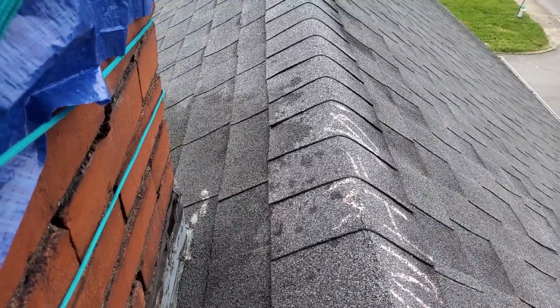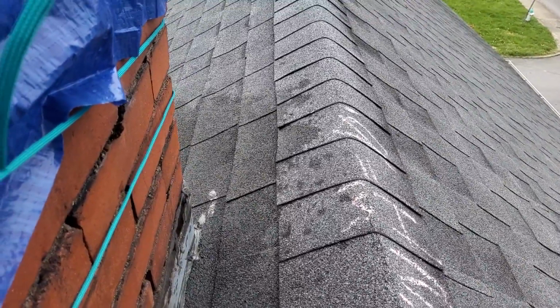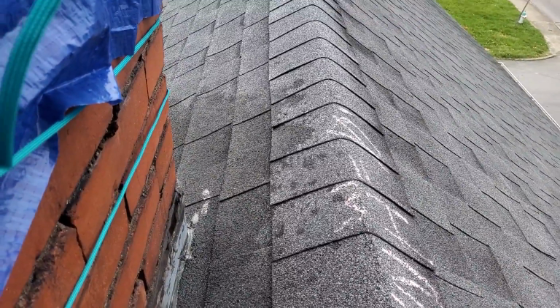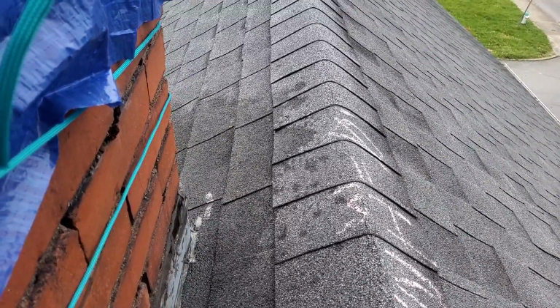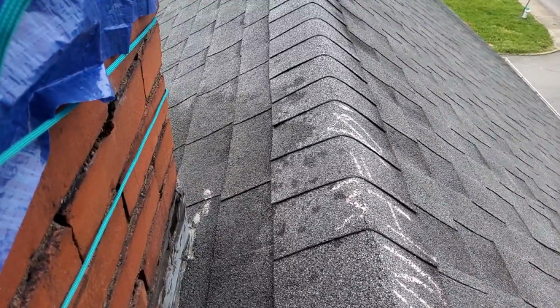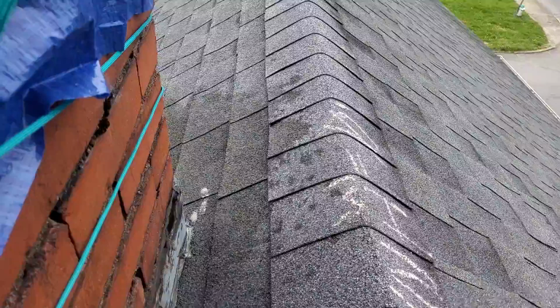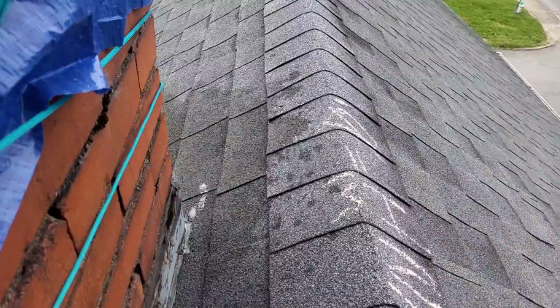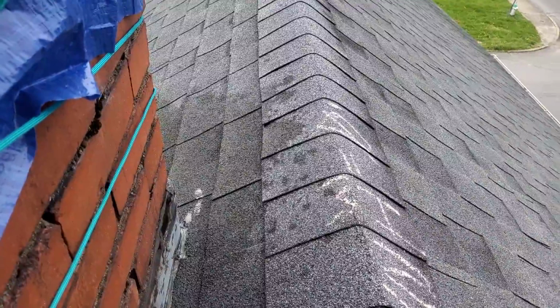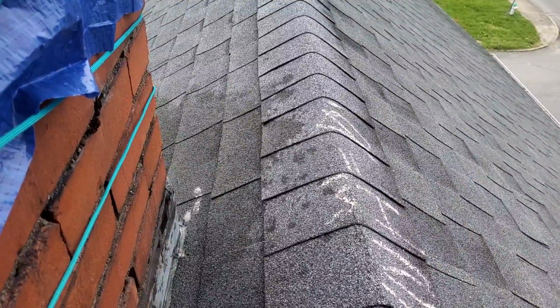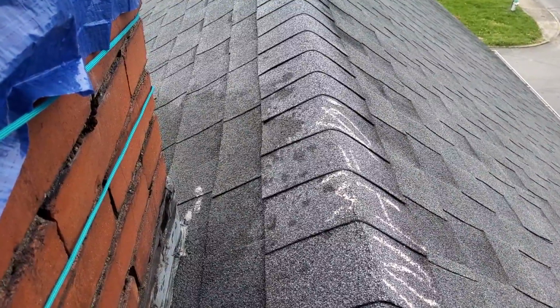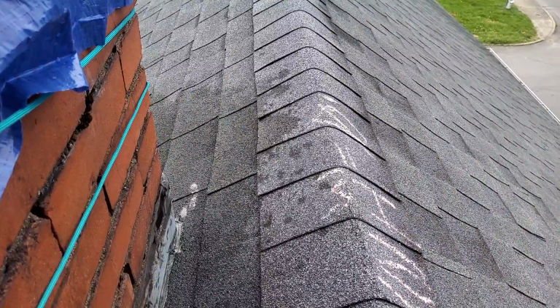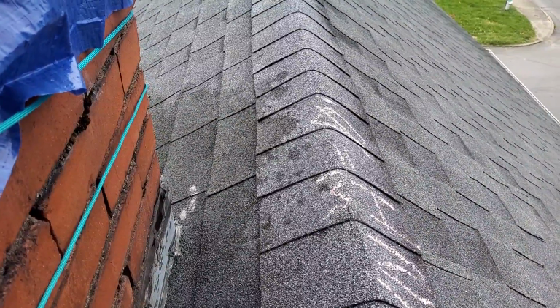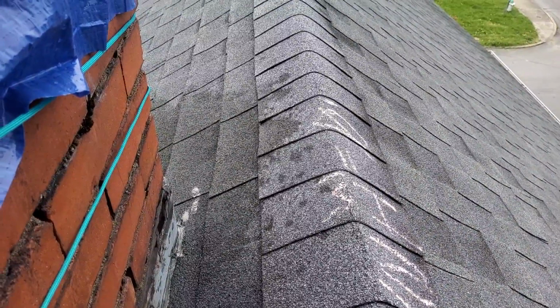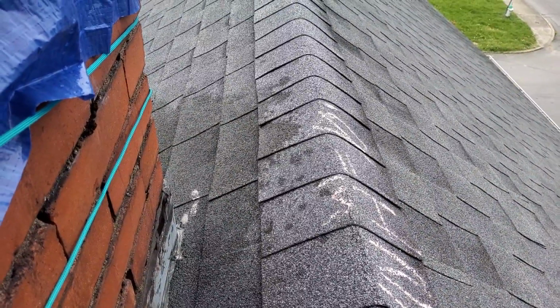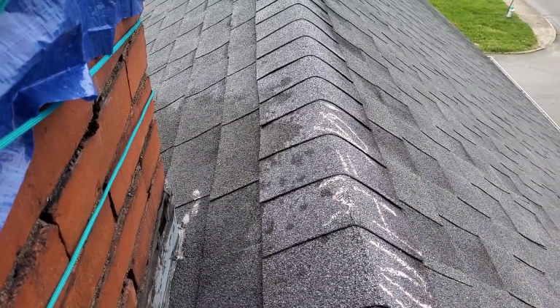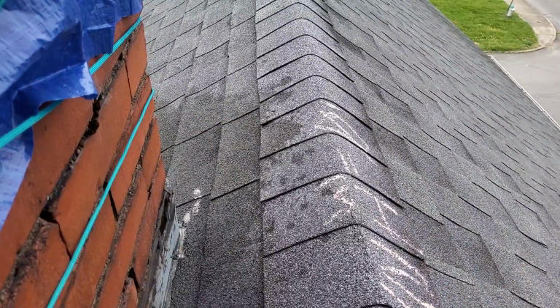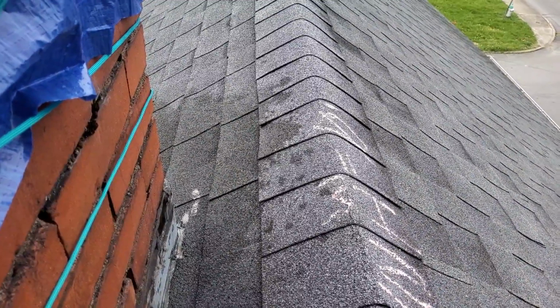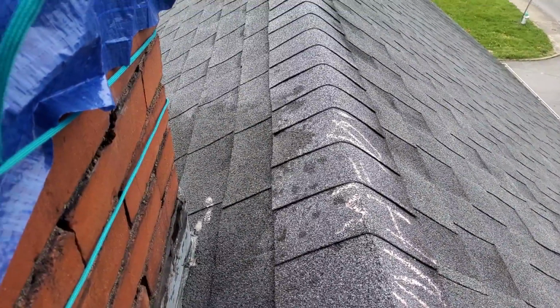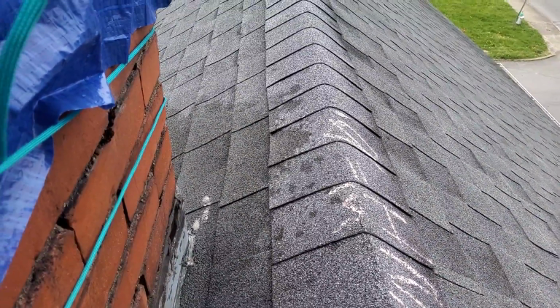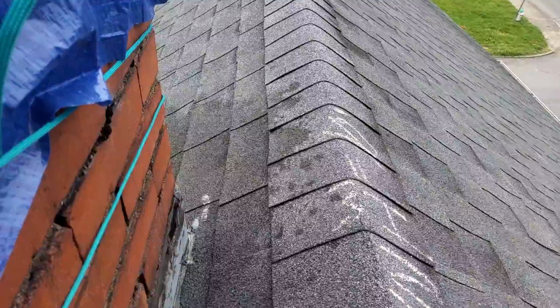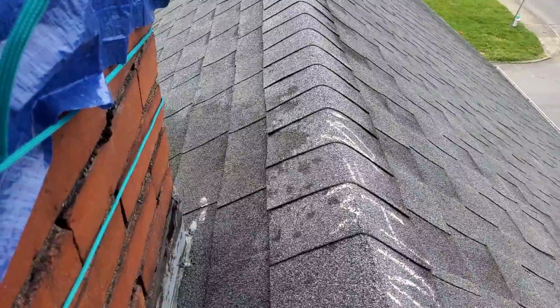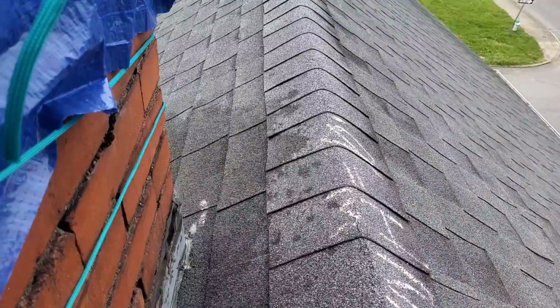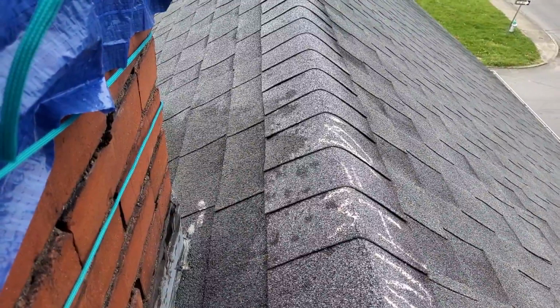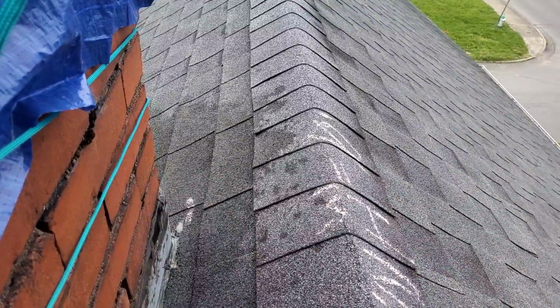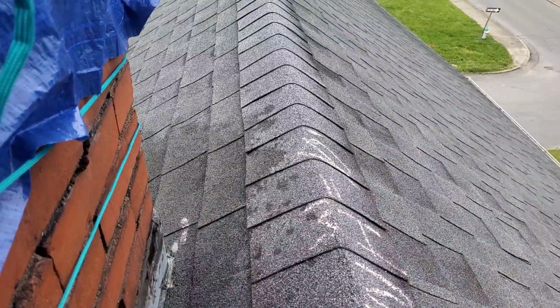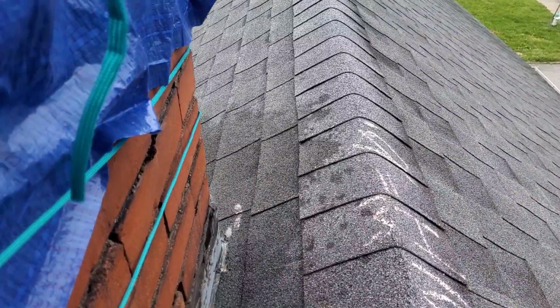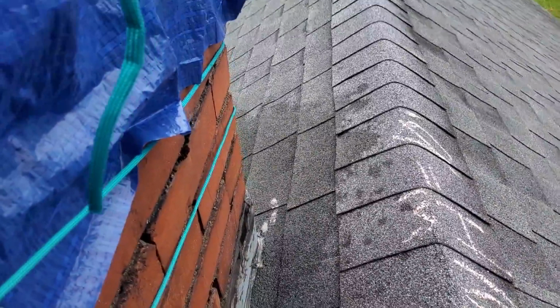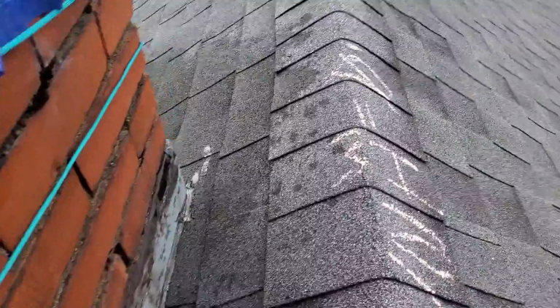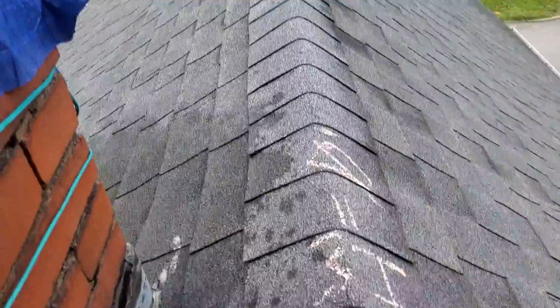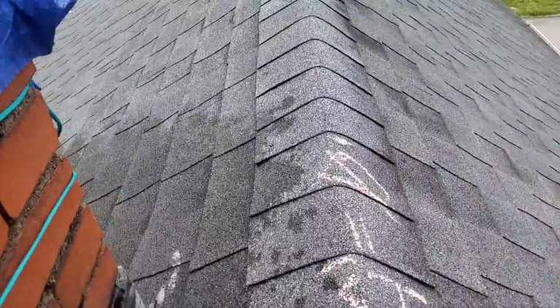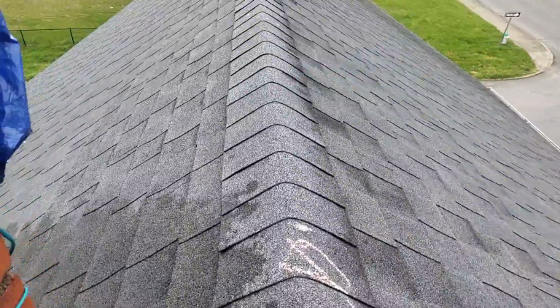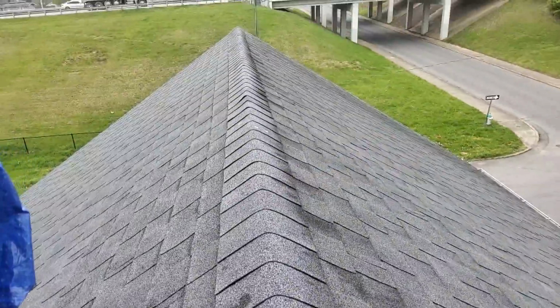We have a two-story gable-style roof, a 30-year laminated shingle. The predominant pitch is an 8/12. We have five-inch gutters, no gutter guards, no drip edge. We do have felt. We have standard ridge shingle.